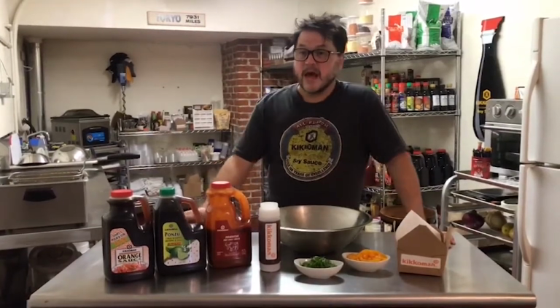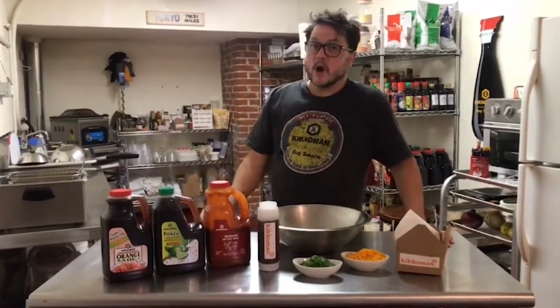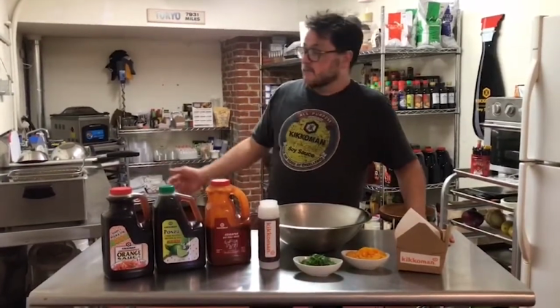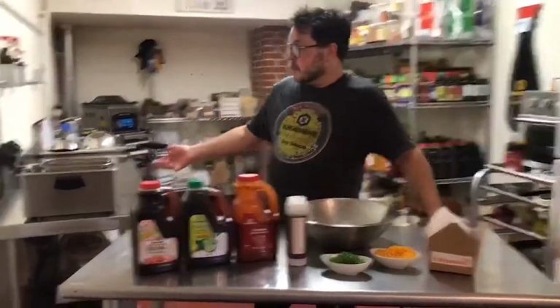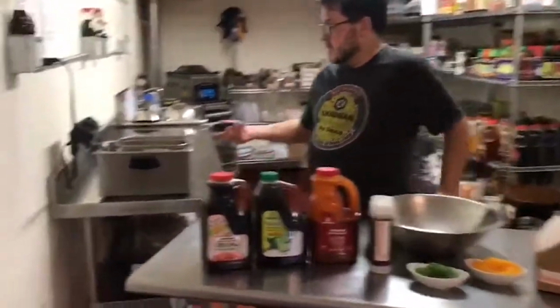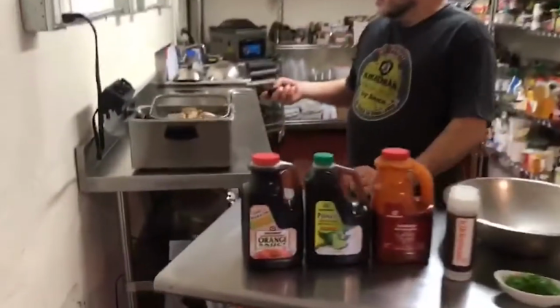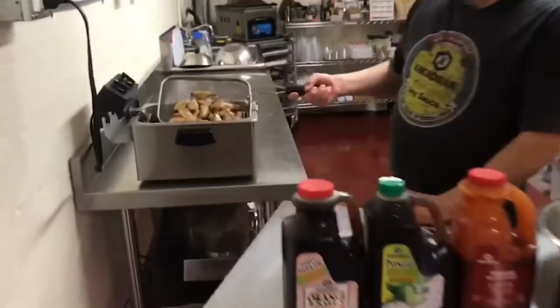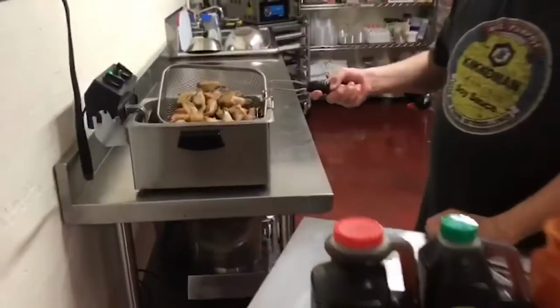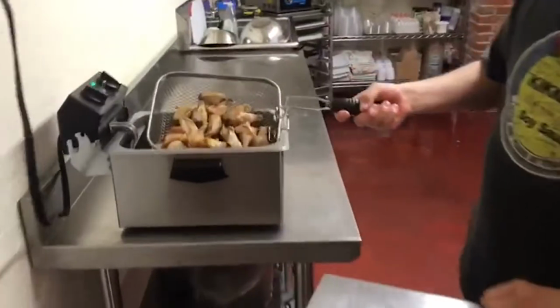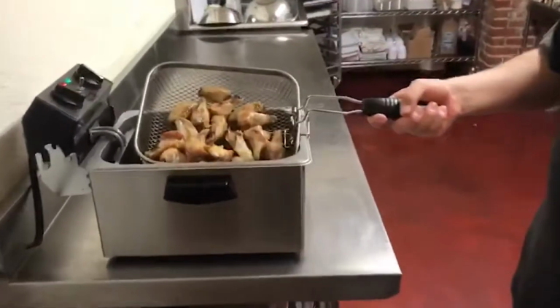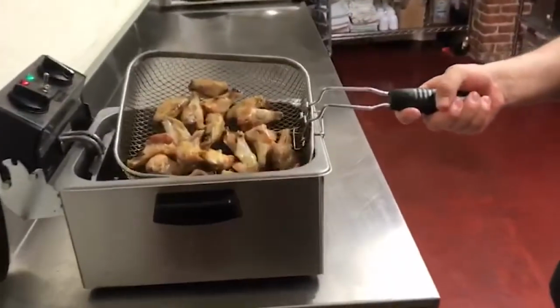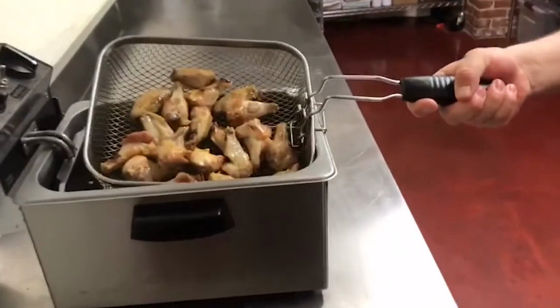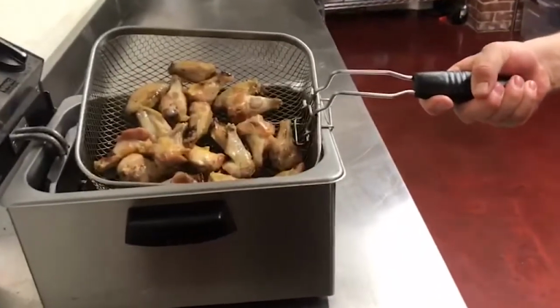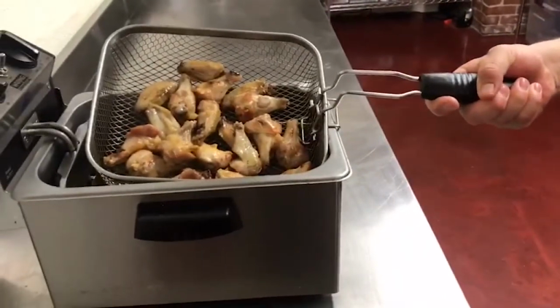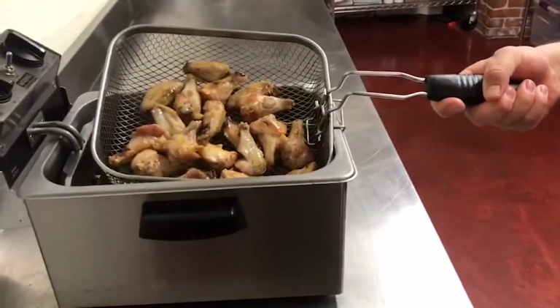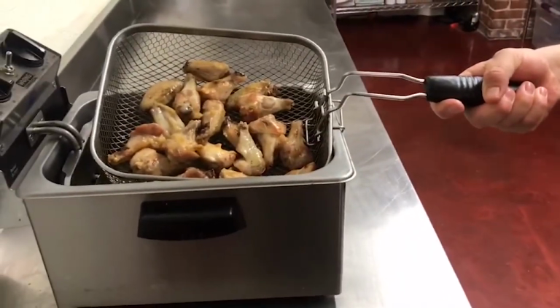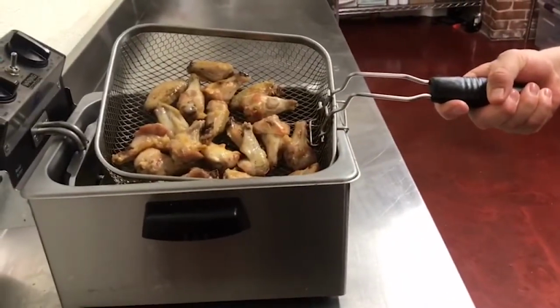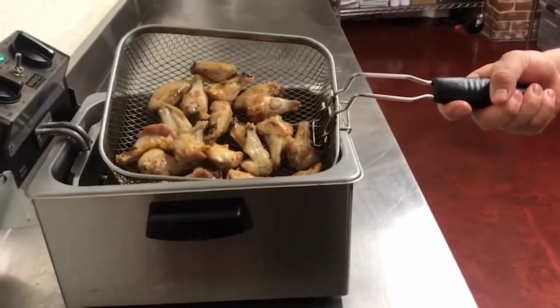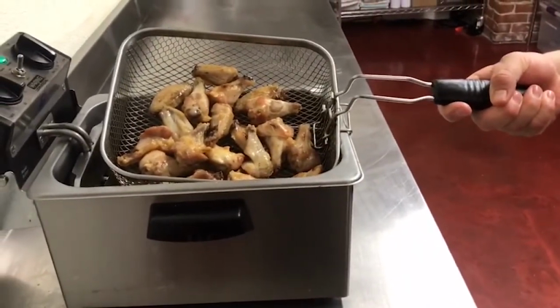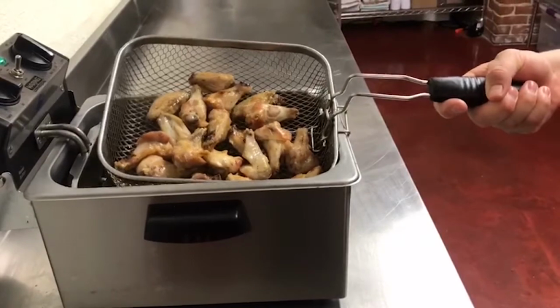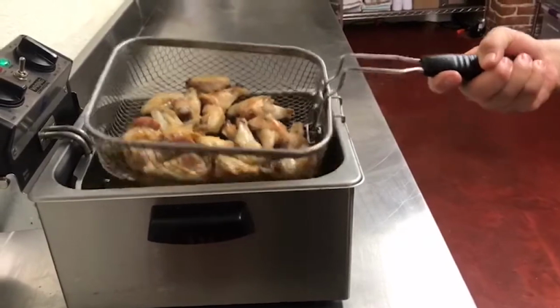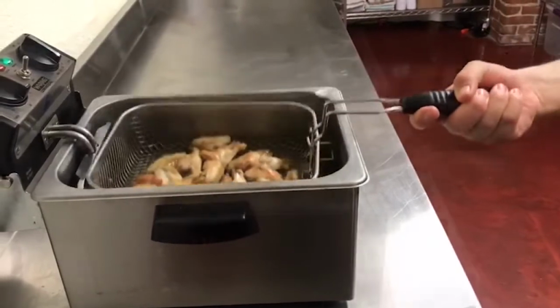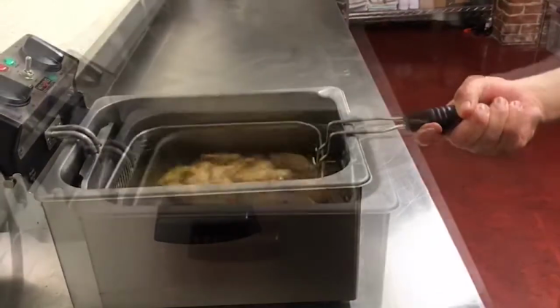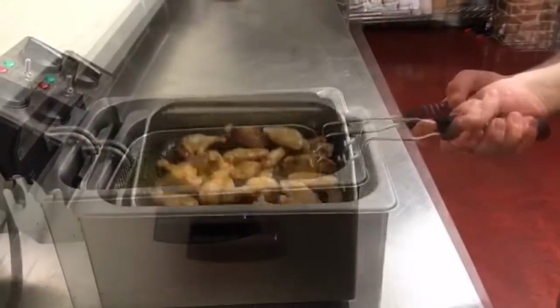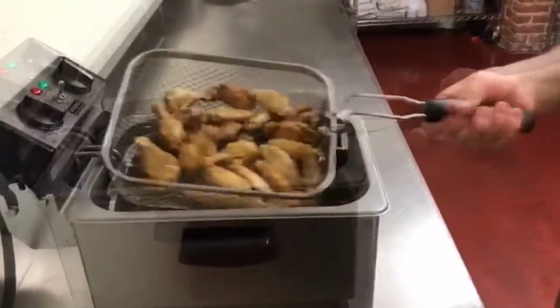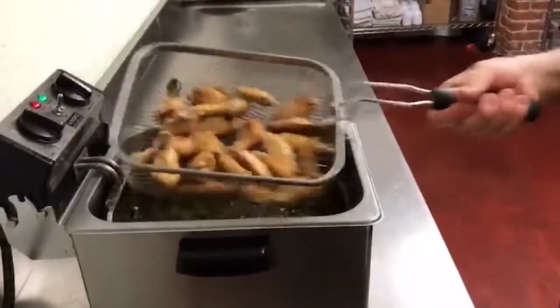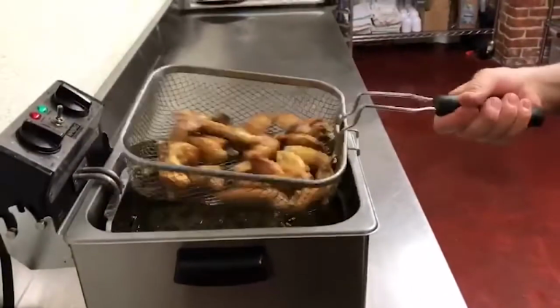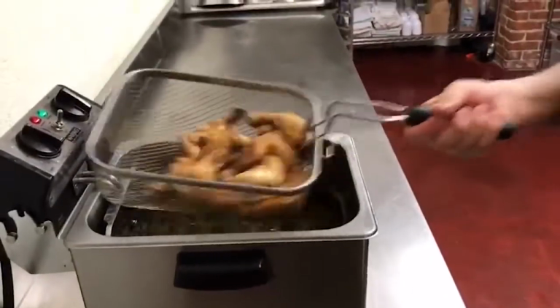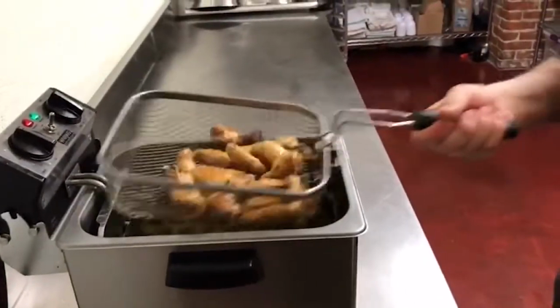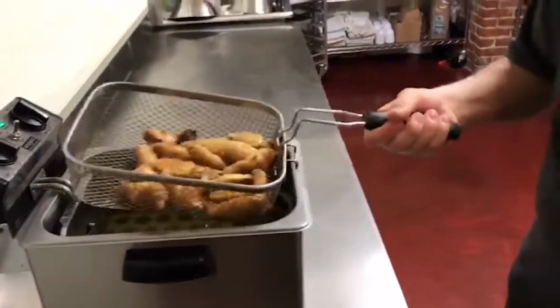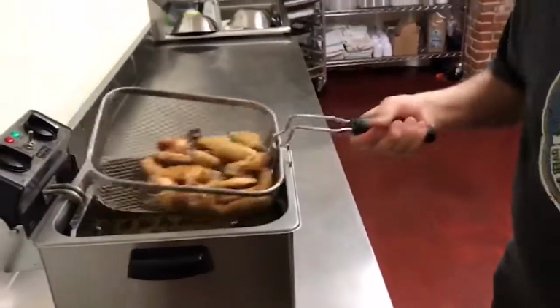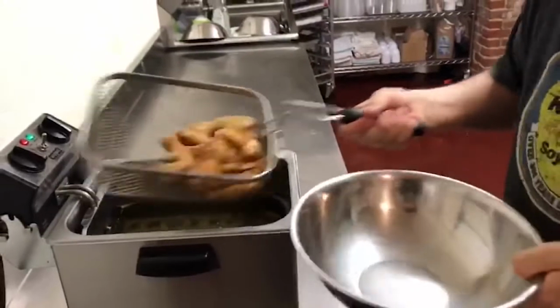I started by roasting drumettes and paddles and now I'm going to fry them at 375 degrees until they're golden and crispy. These have been frying for about five minutes. You can see they're nice and golden.